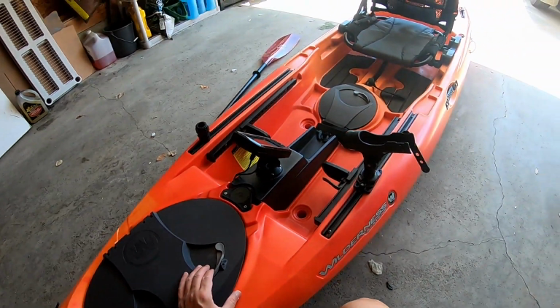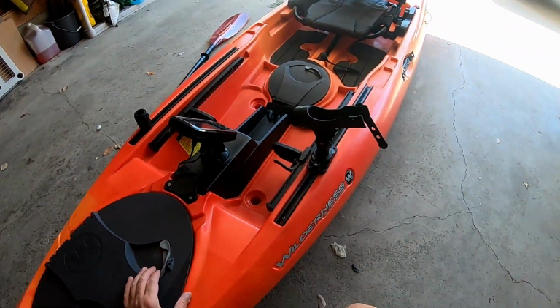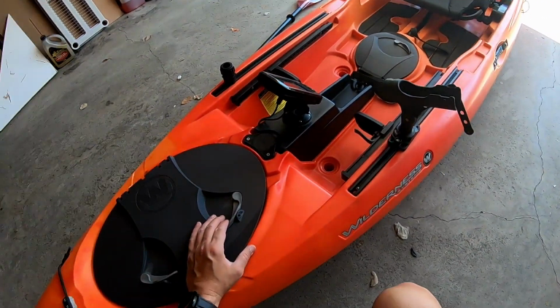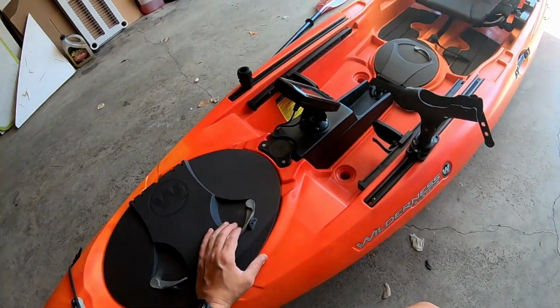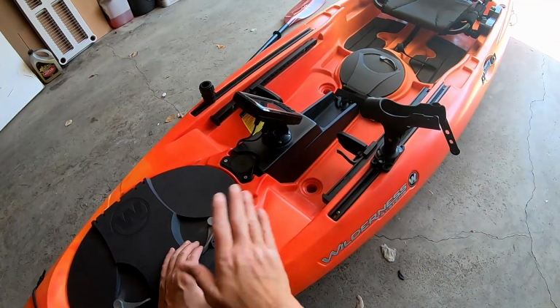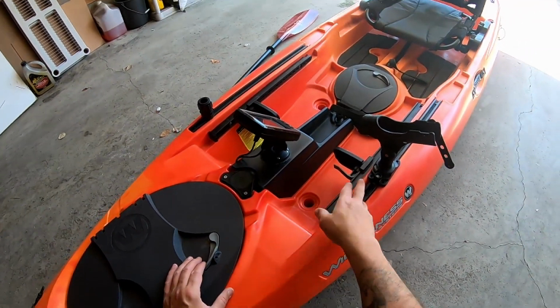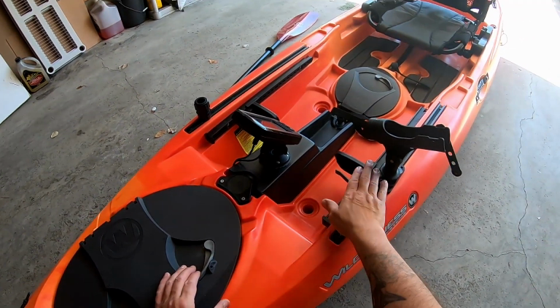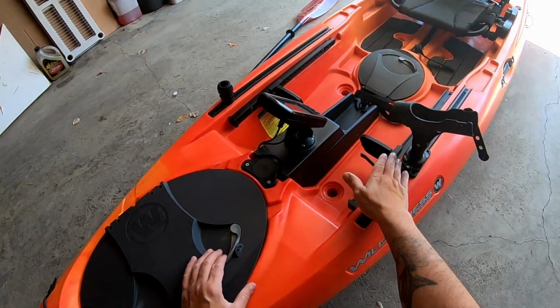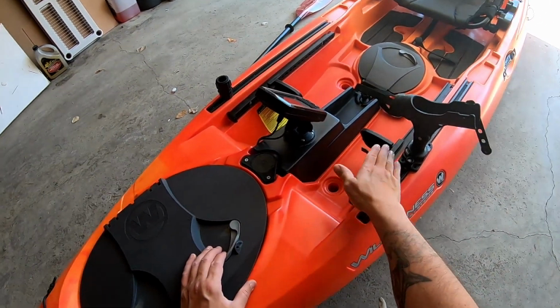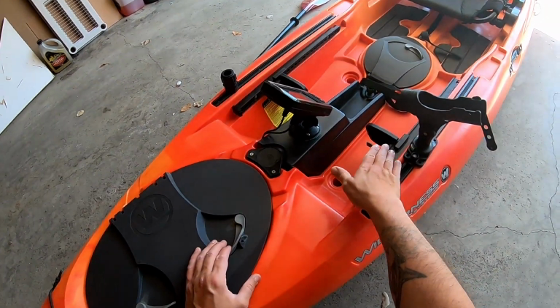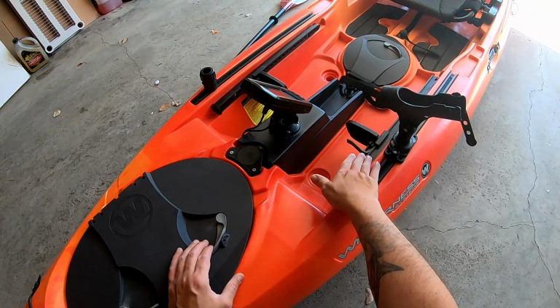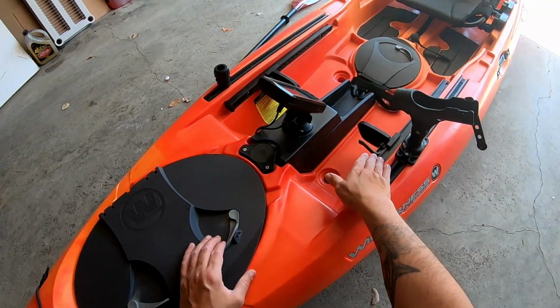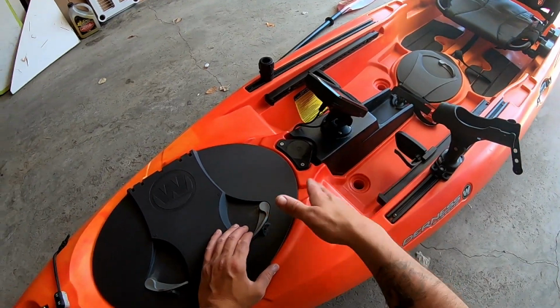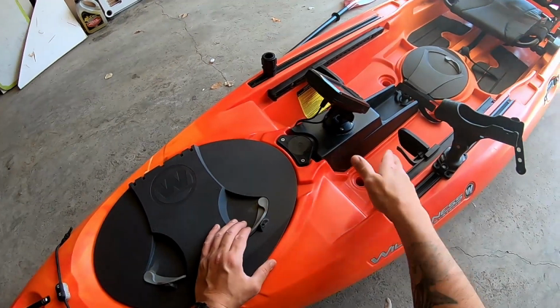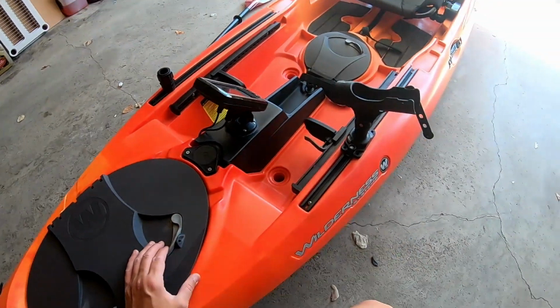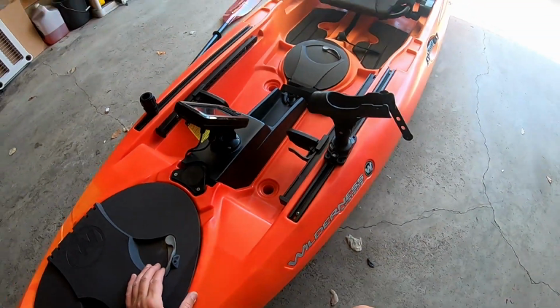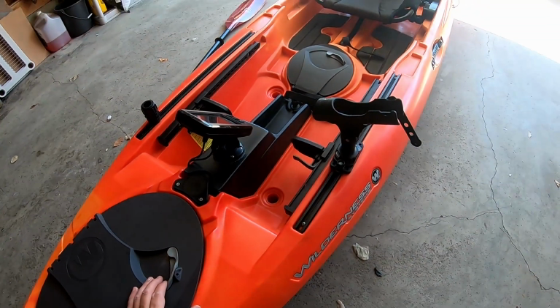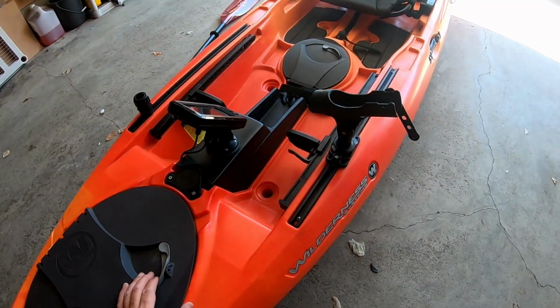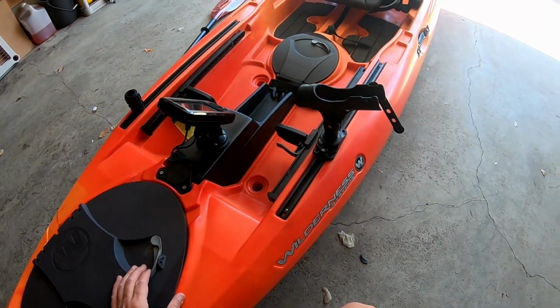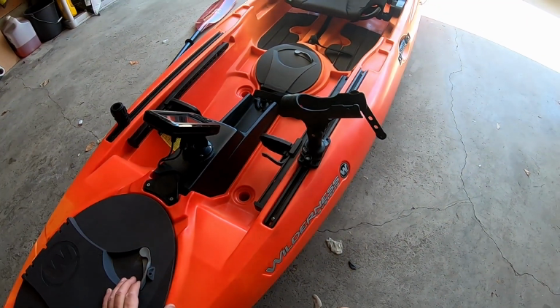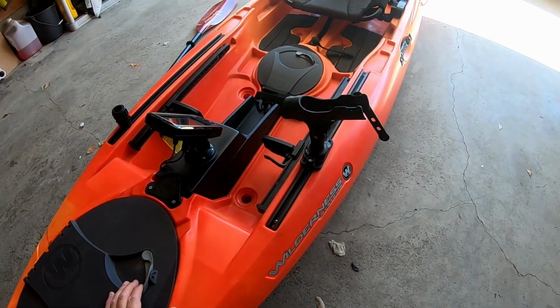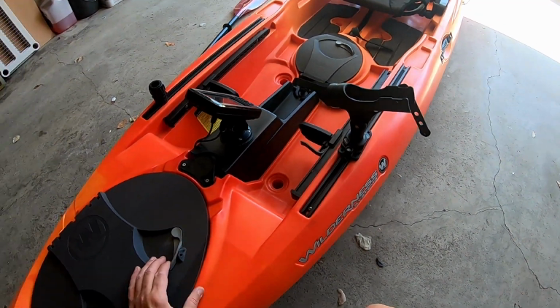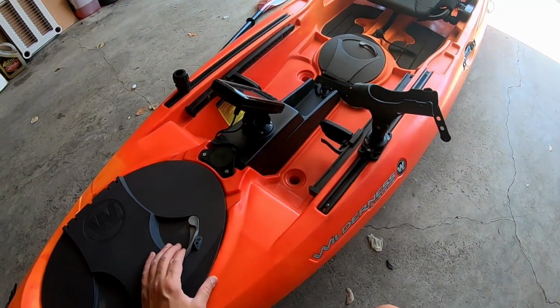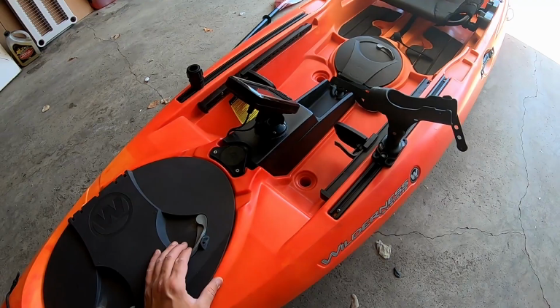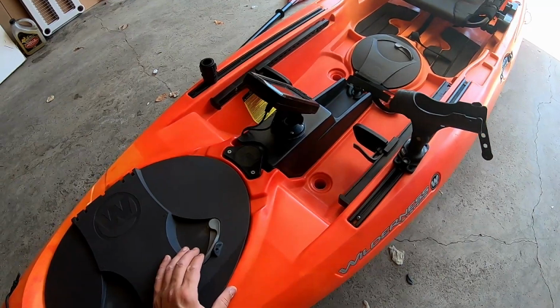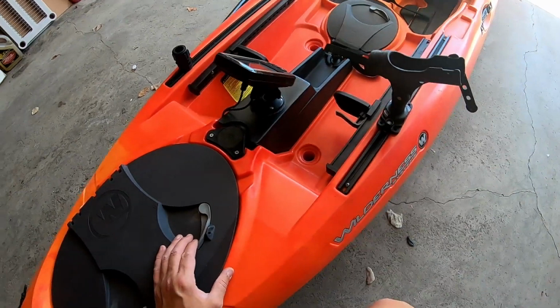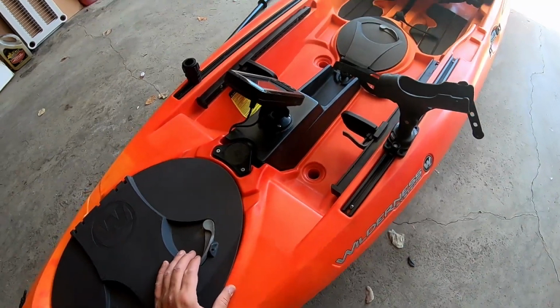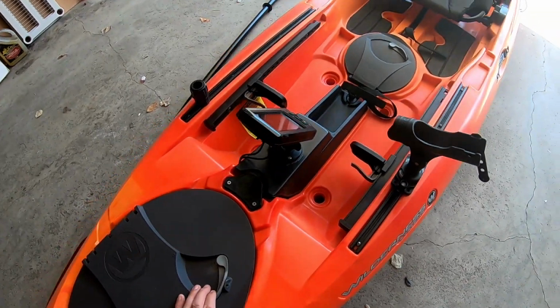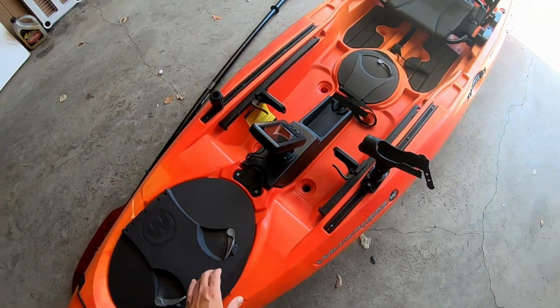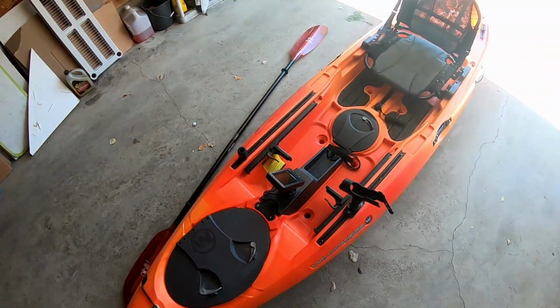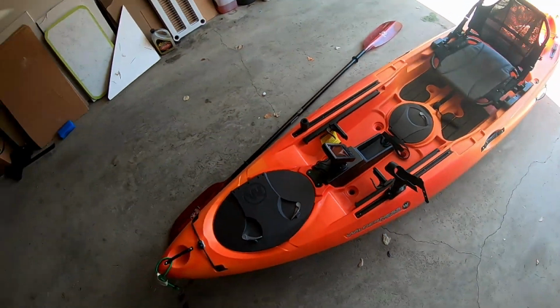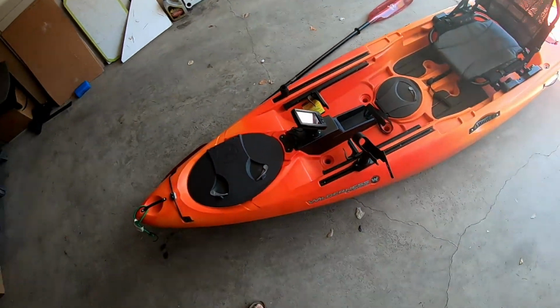Moving back, it has obviously adjustable pedals. I am 5'11" and I have no problem - this isn't even the longest setting, so I think you could easily be 6'4" and still use this kayak quite comfortably, and maybe beyond that.